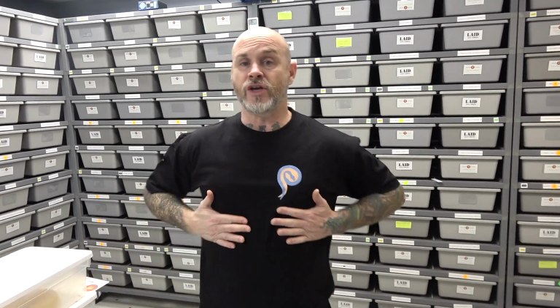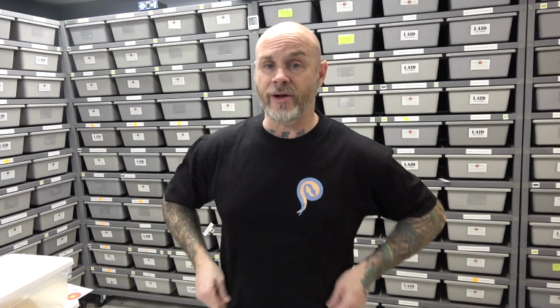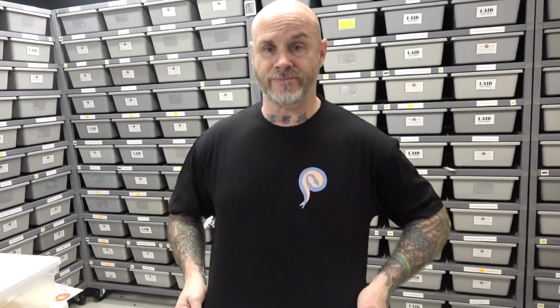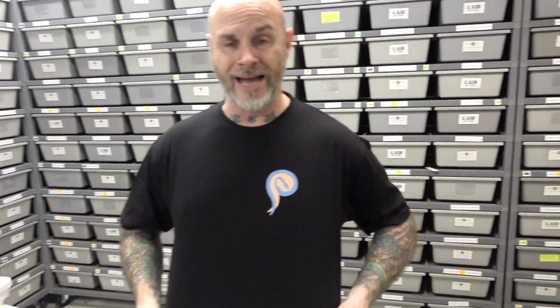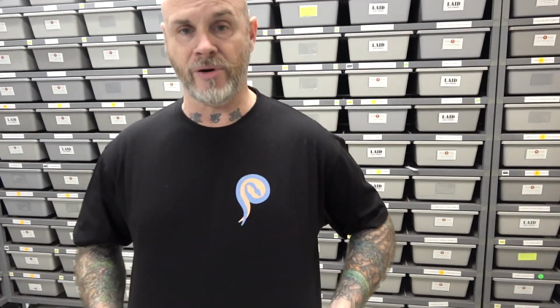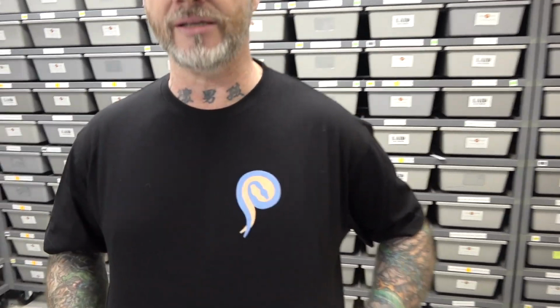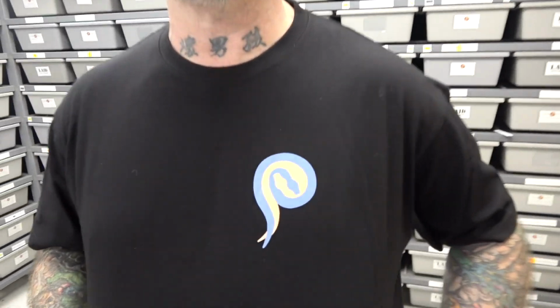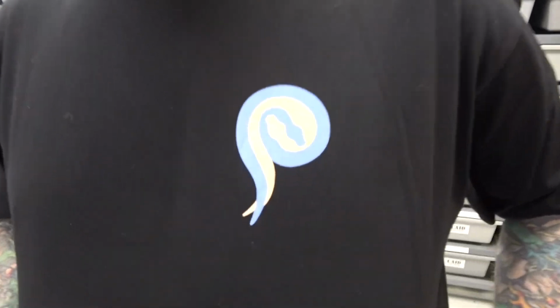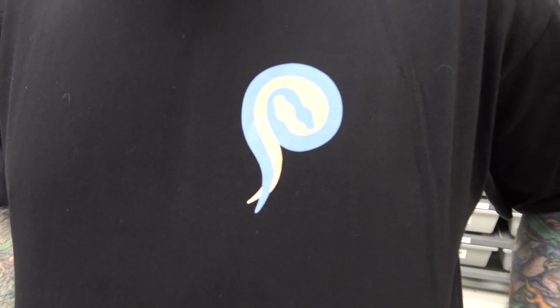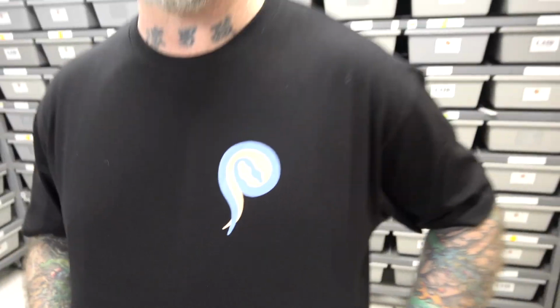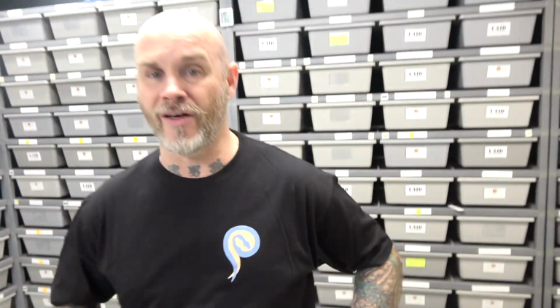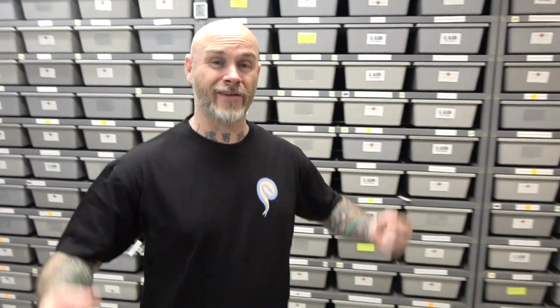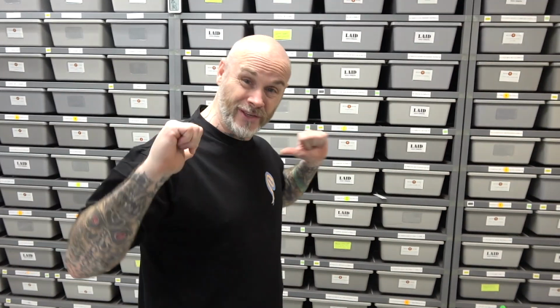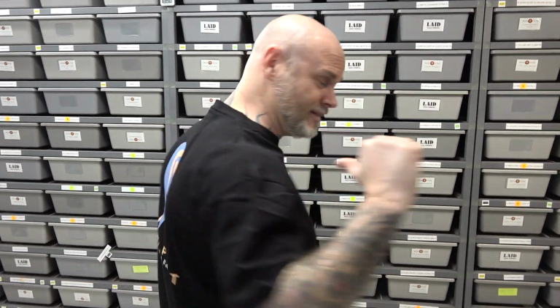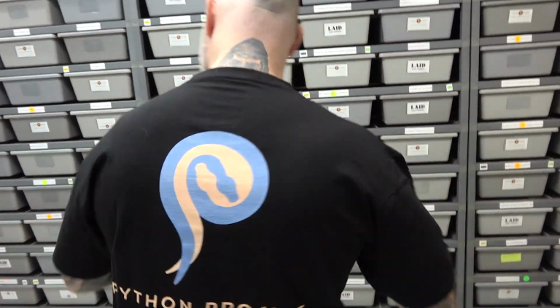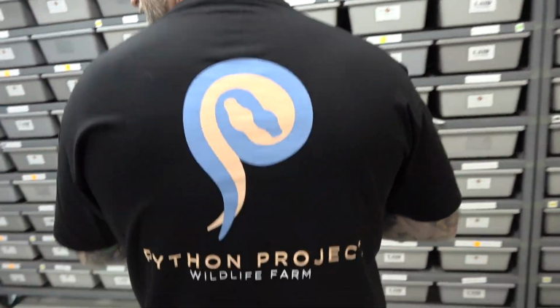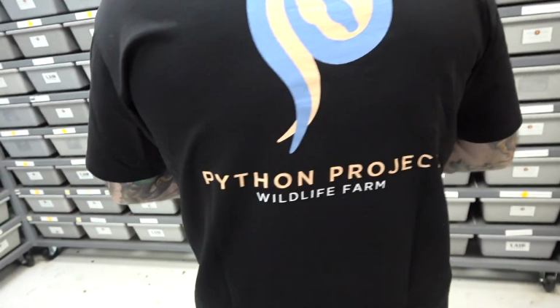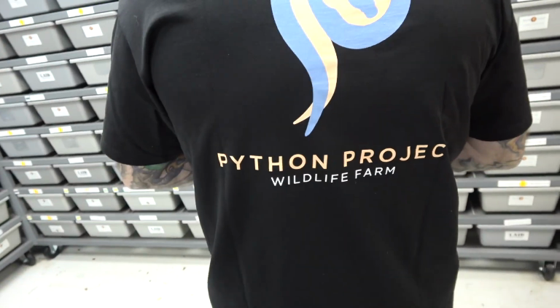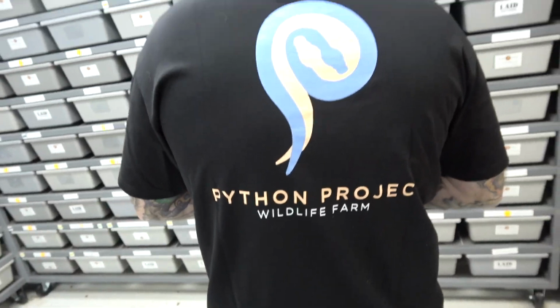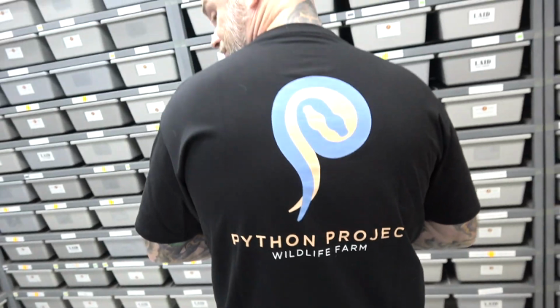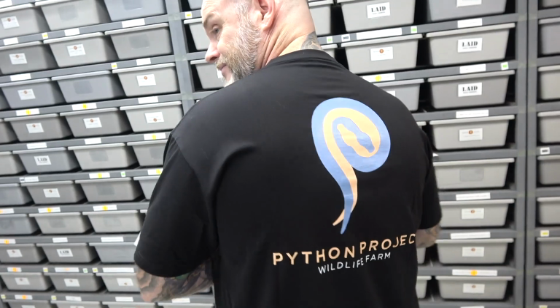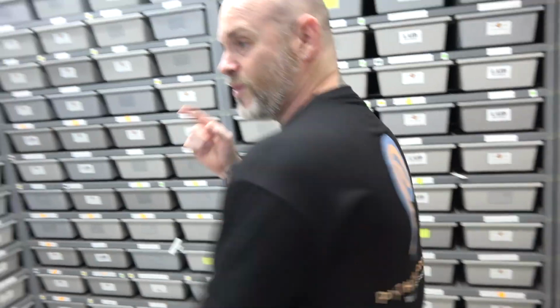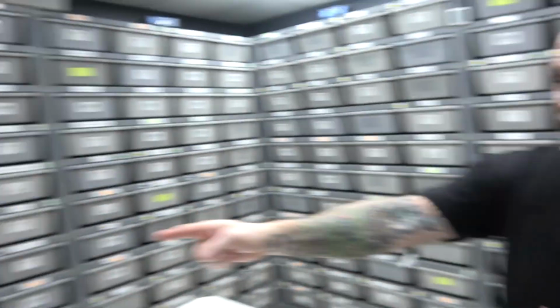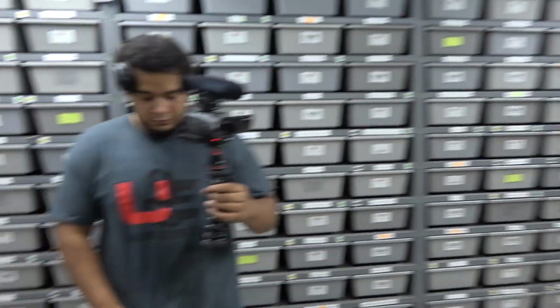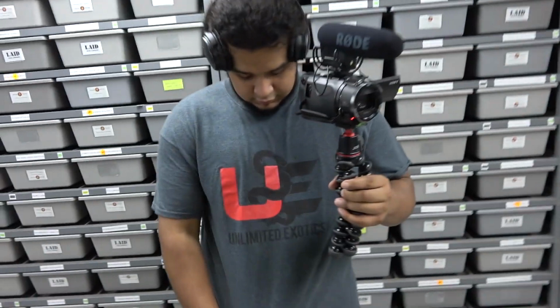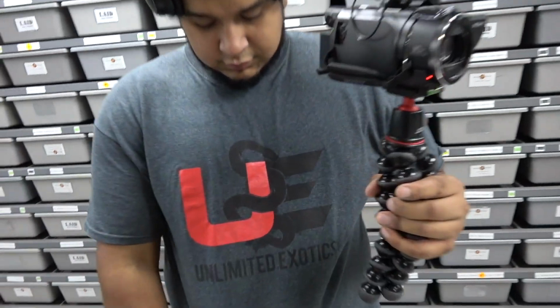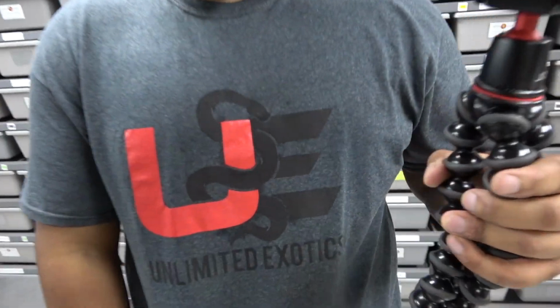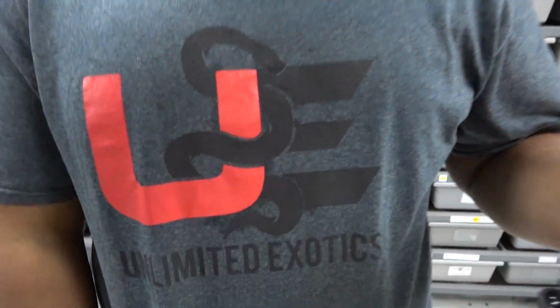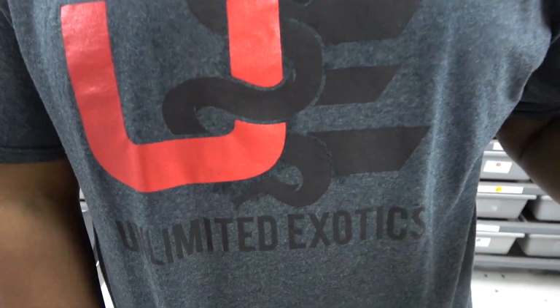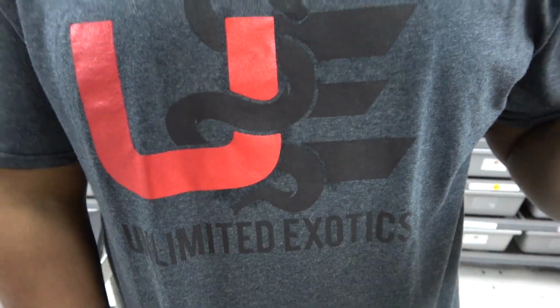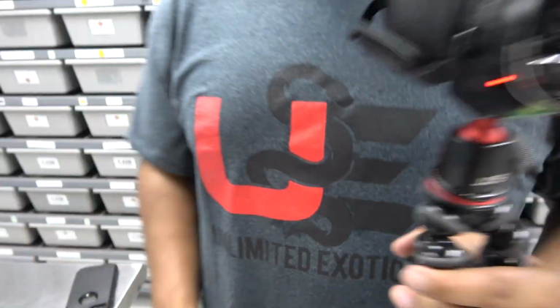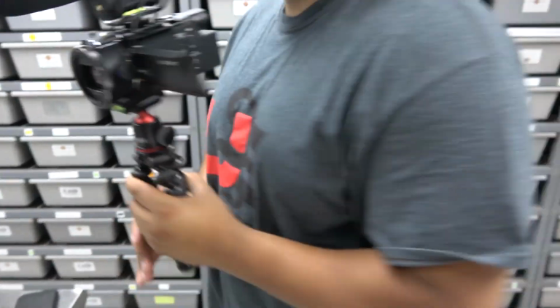Huge shout out to Python Project — not slacking on the back from the Philippines. Who do we have here? Unlimited Exotics. Are they slacking on the back? Nope, they're not.